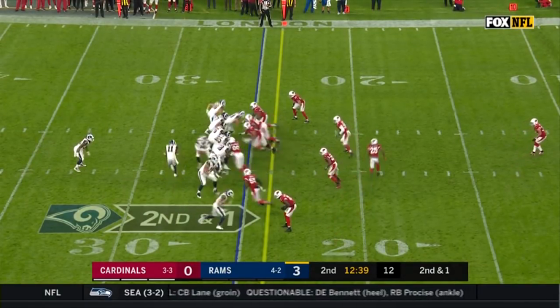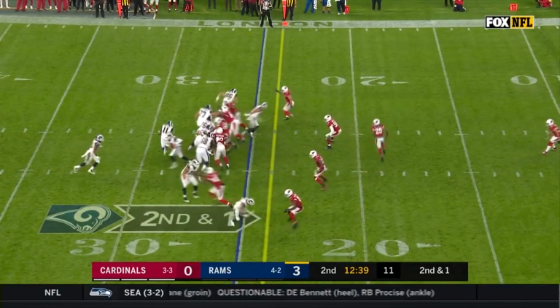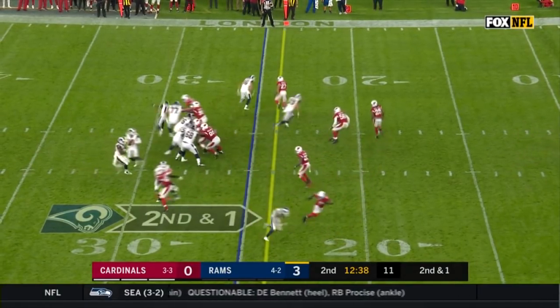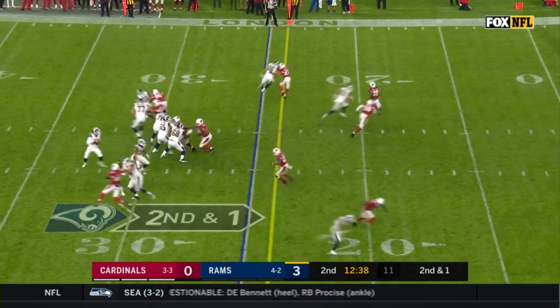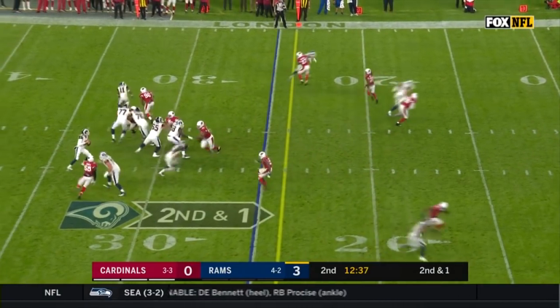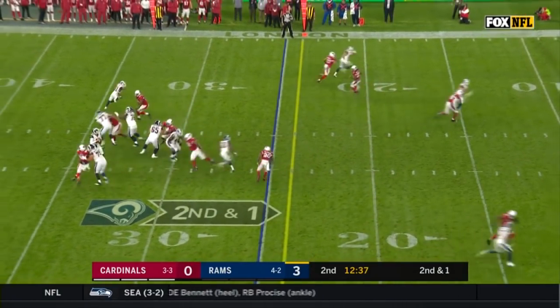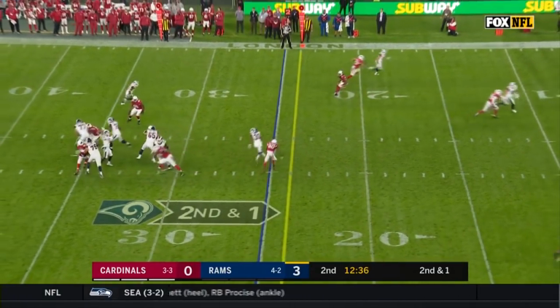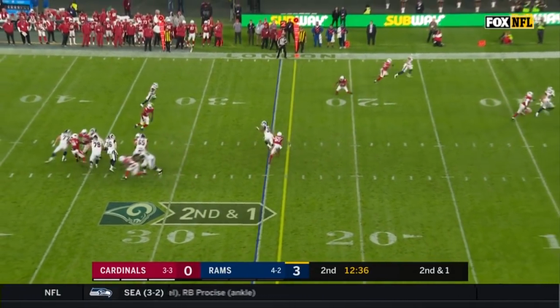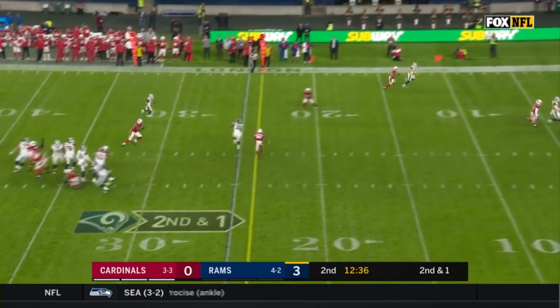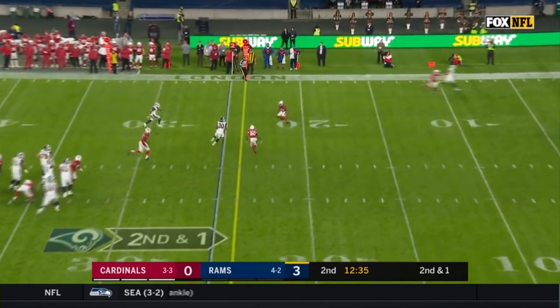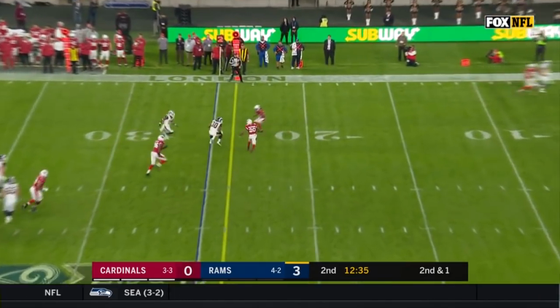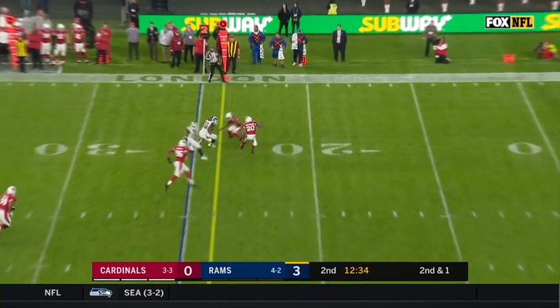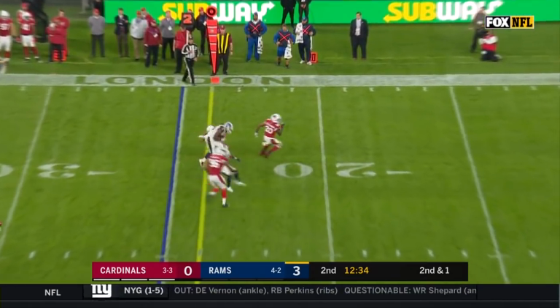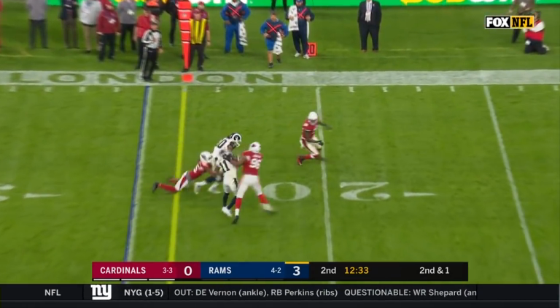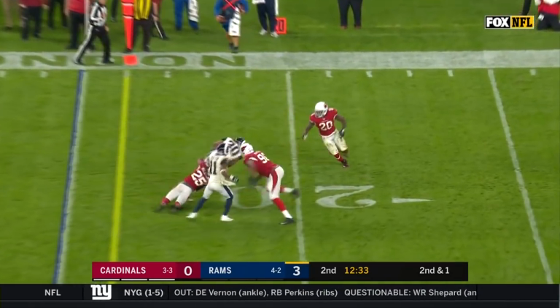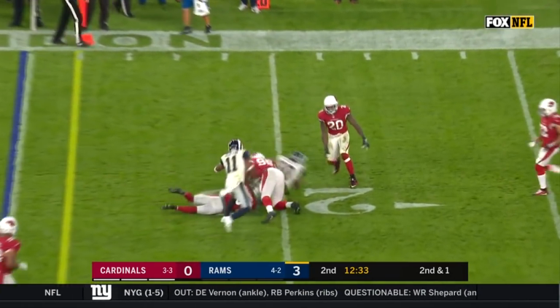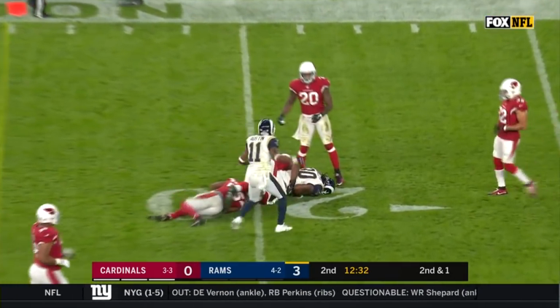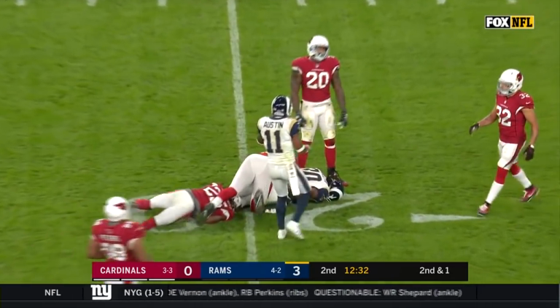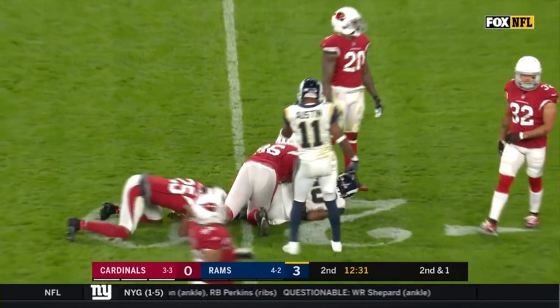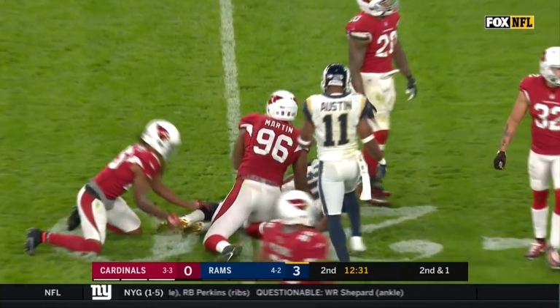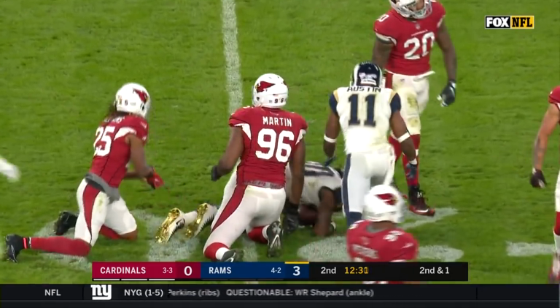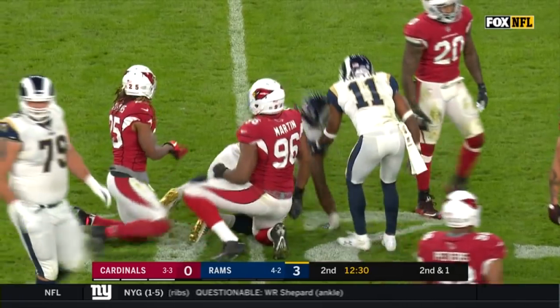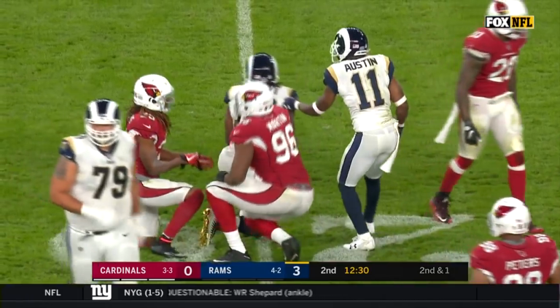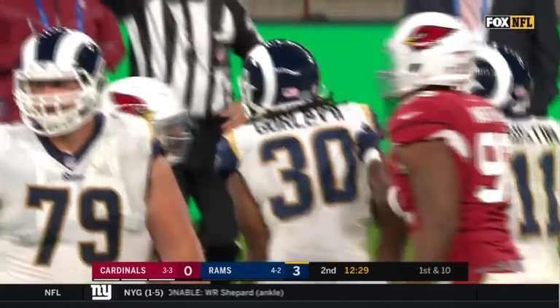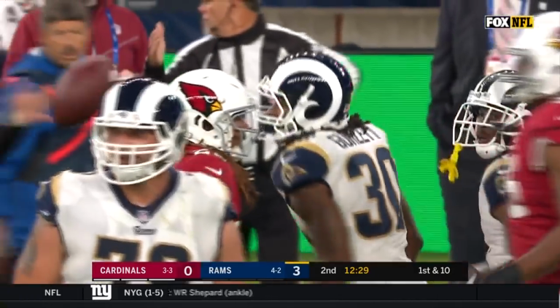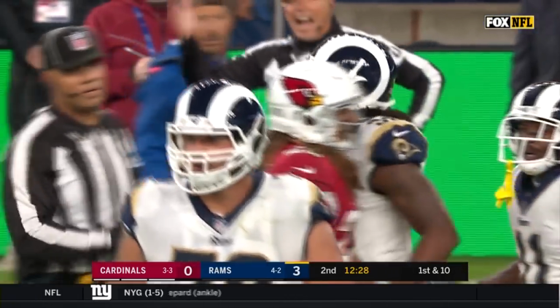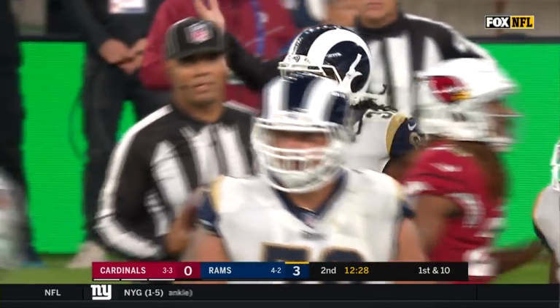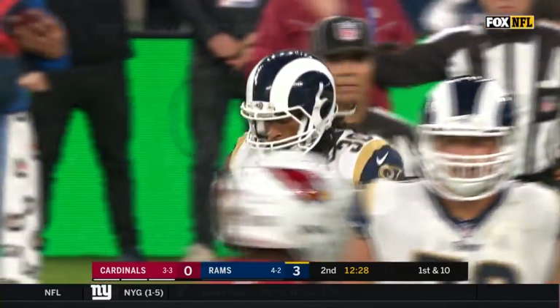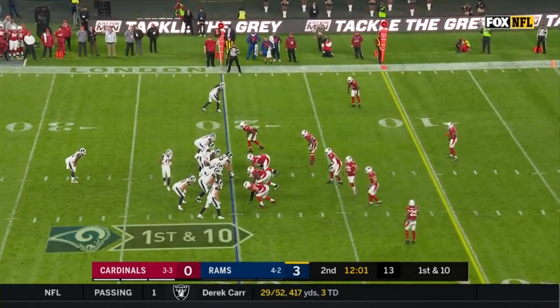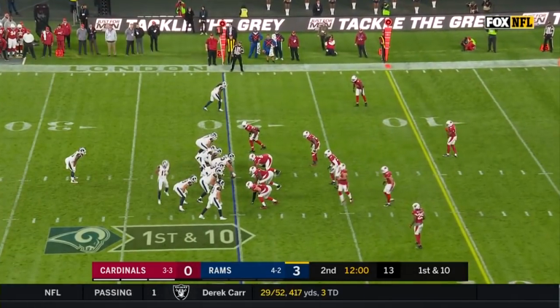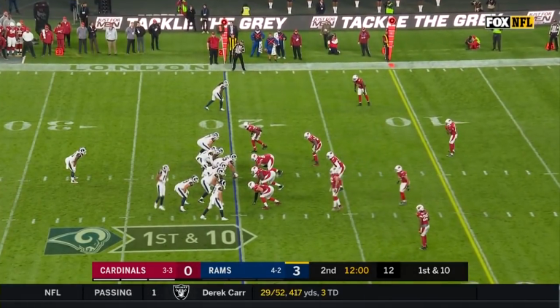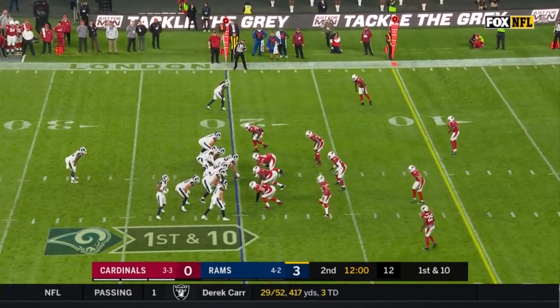From the 25, Goff off the play fake, stubs it off to Gurley. Todd Gurley down to the 20. He came into the game as the leading receiver, took a lot of first downs this year, Gurley.